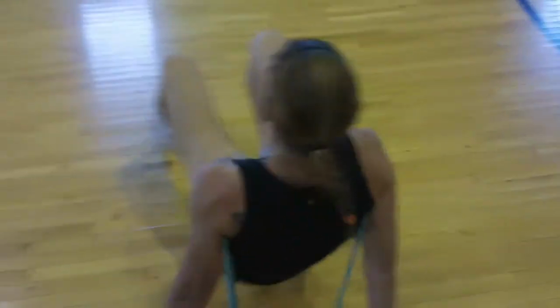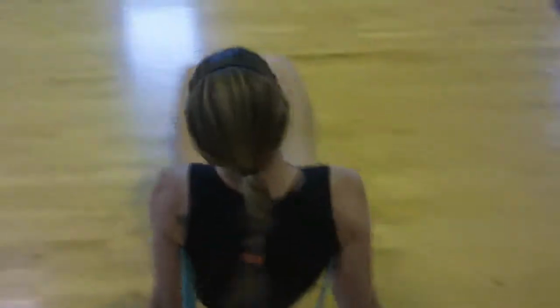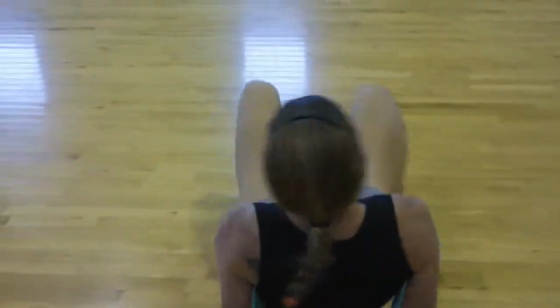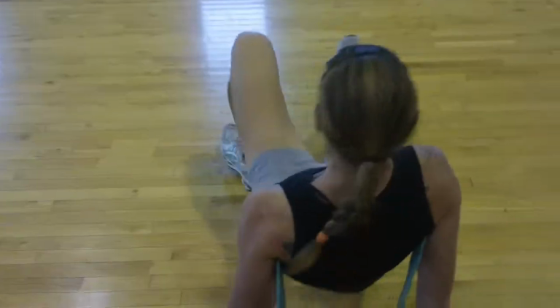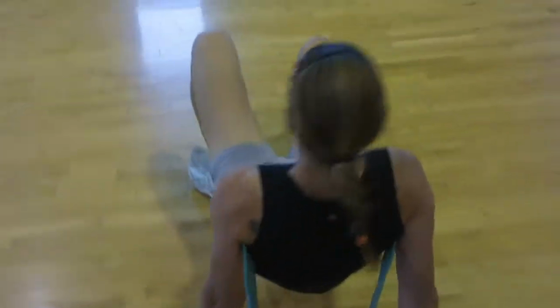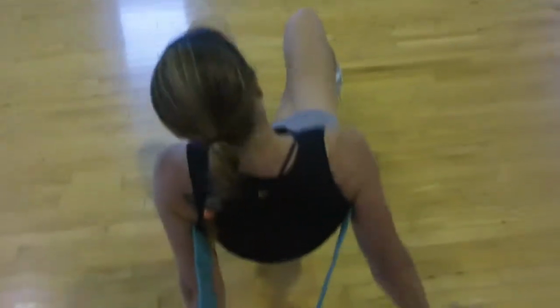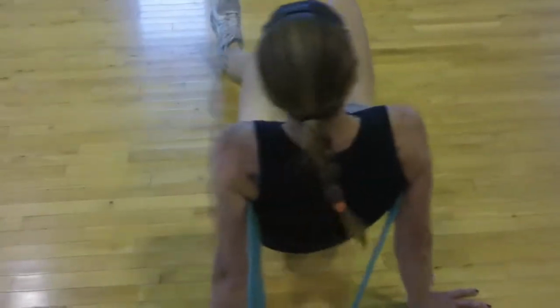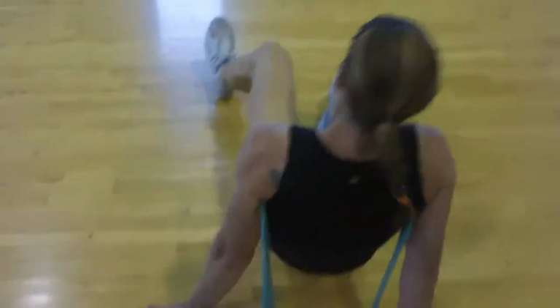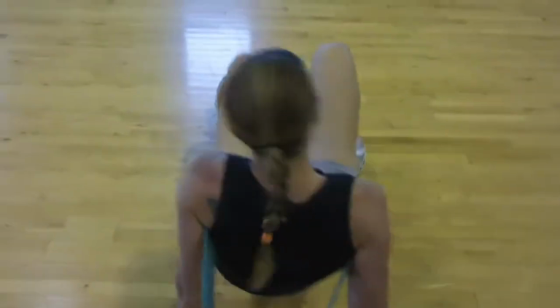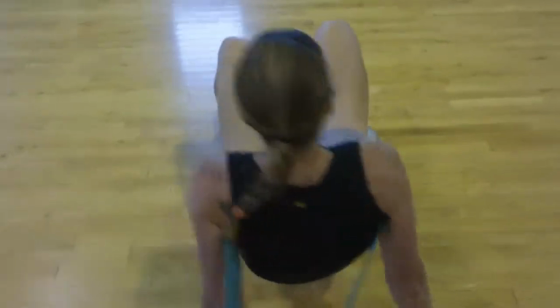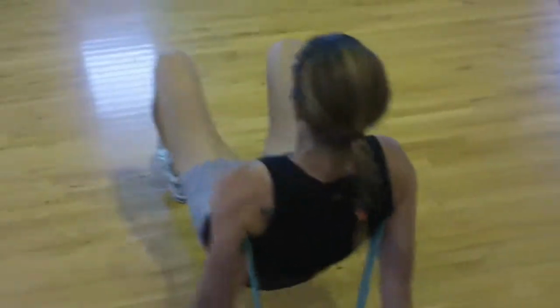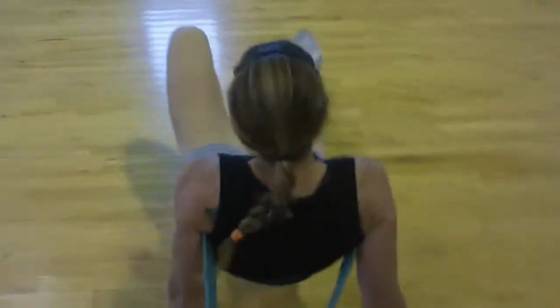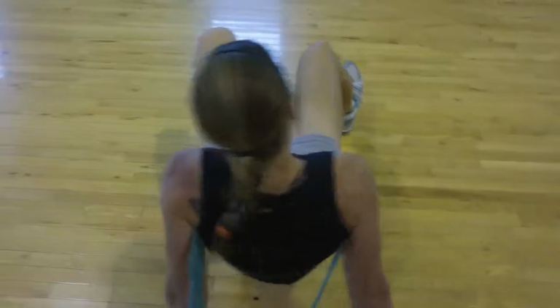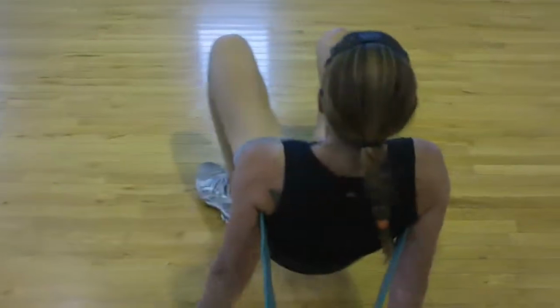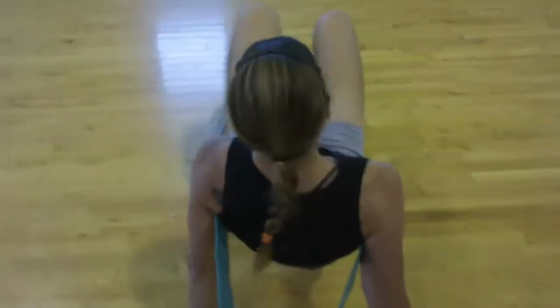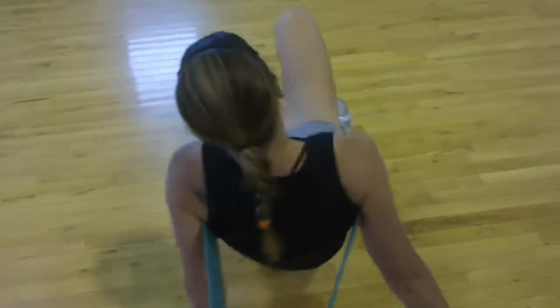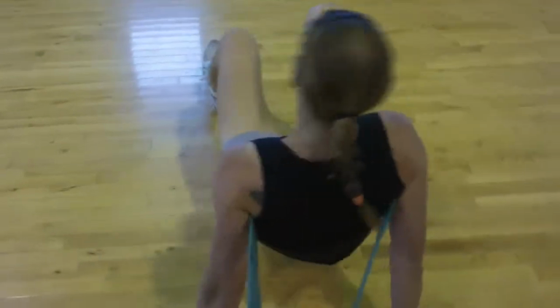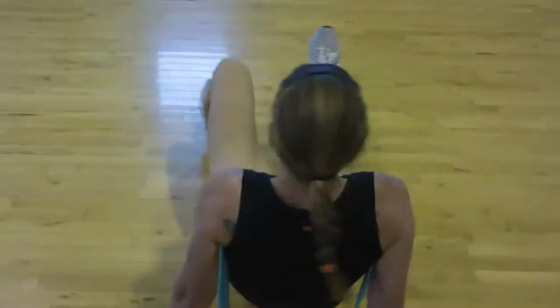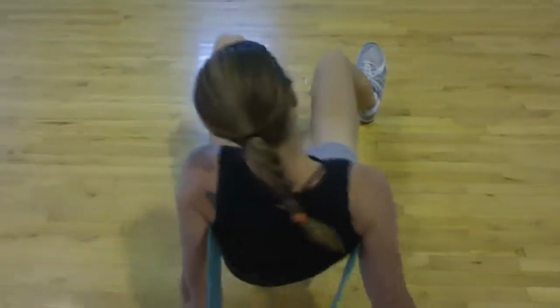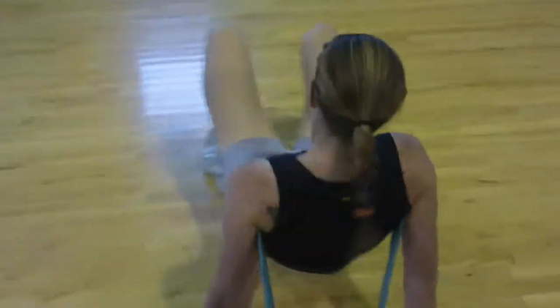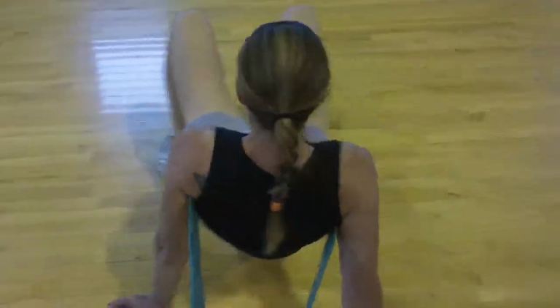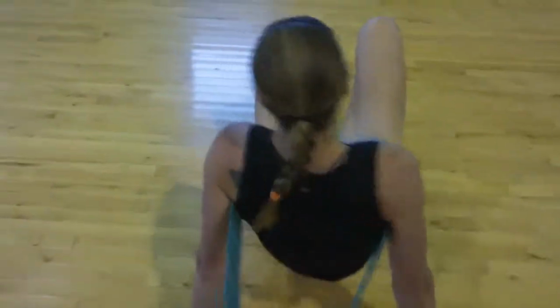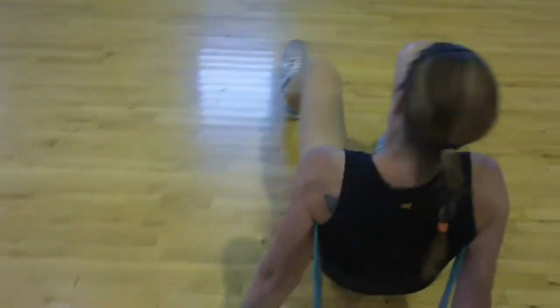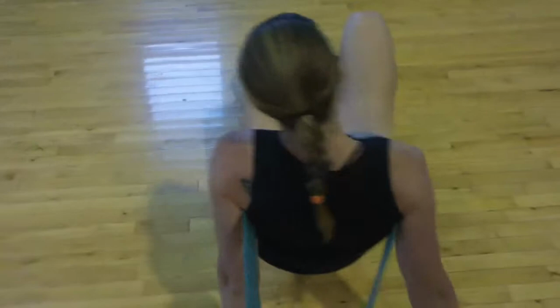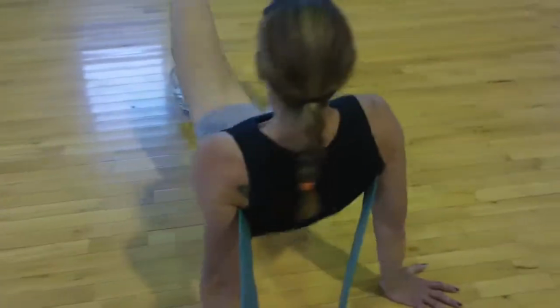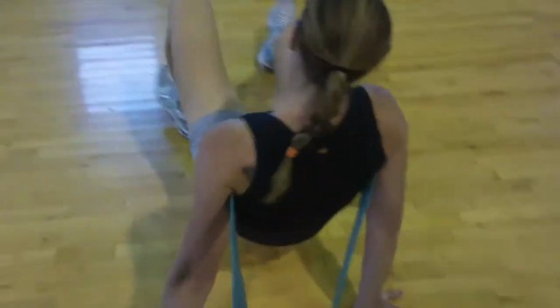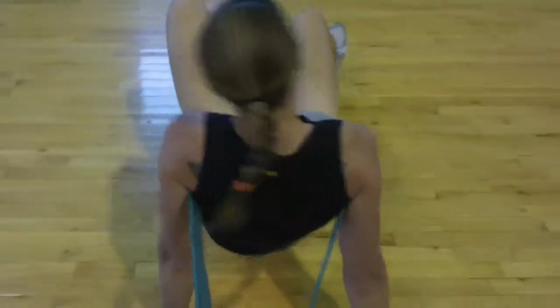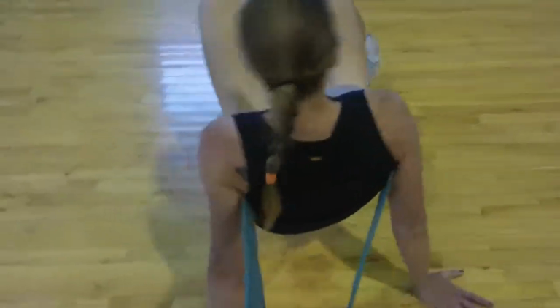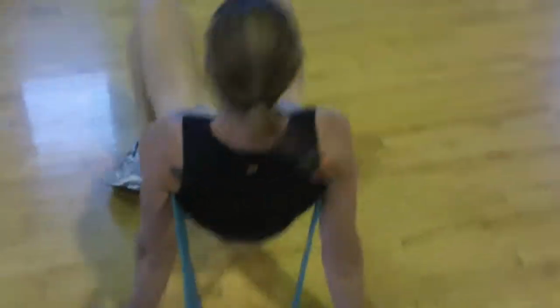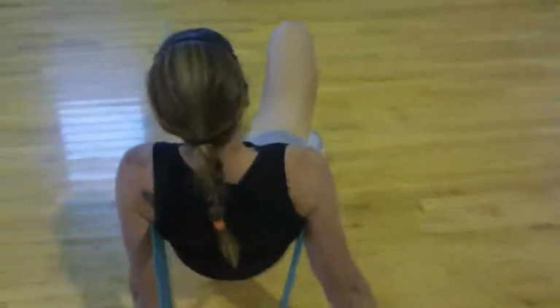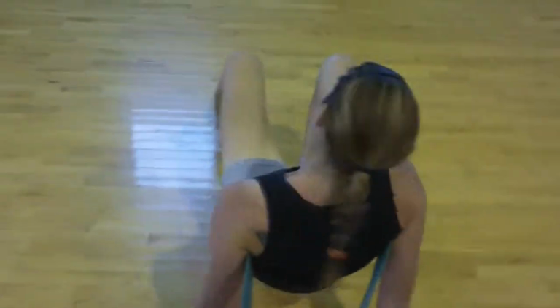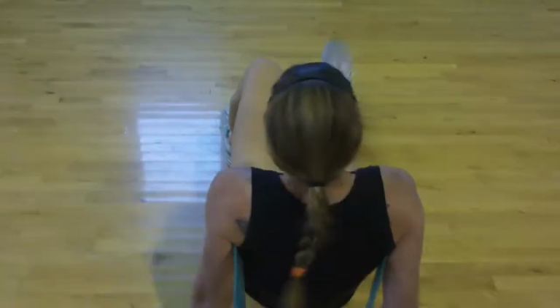Another alternative to the crab walk. Max fit evolution. Come on, dig in. Dig in with those heels. Atta girl. Keep it going. Keep it tight.